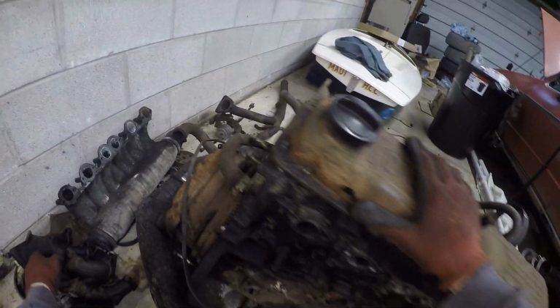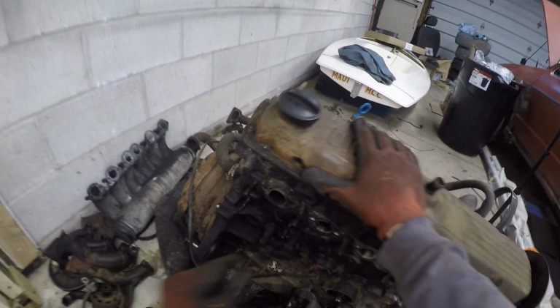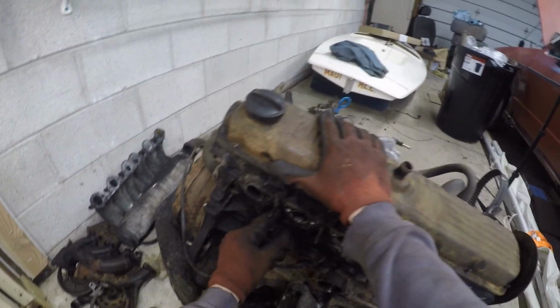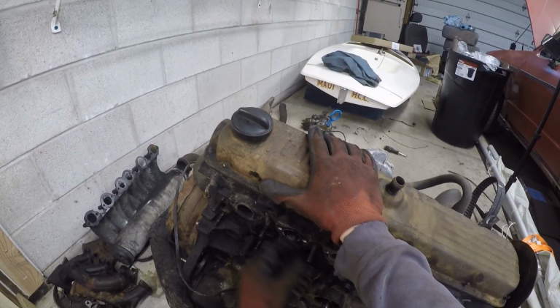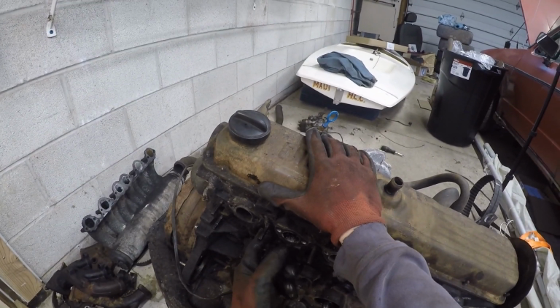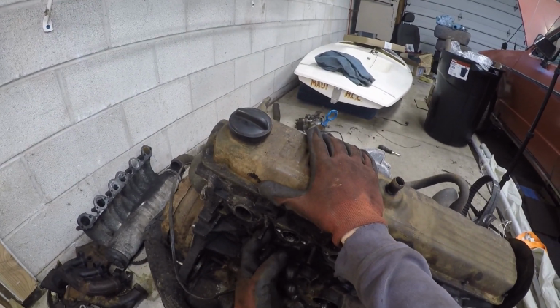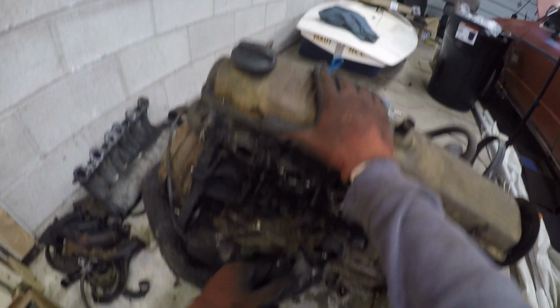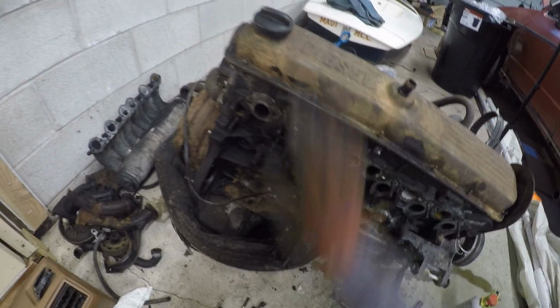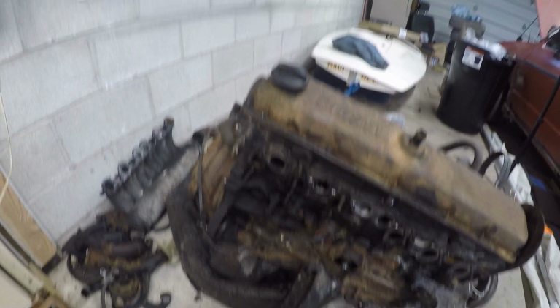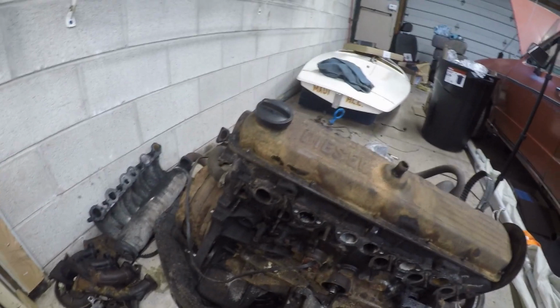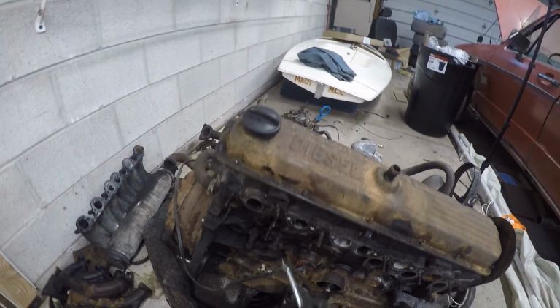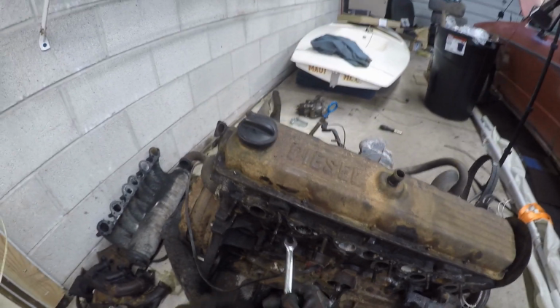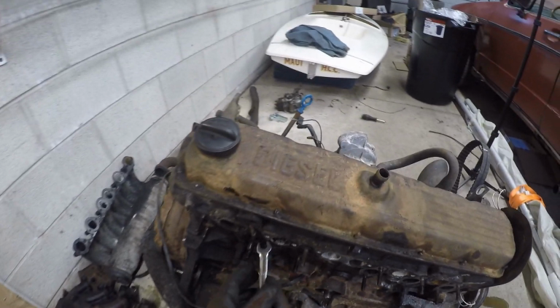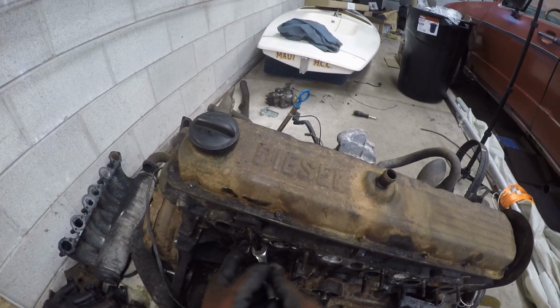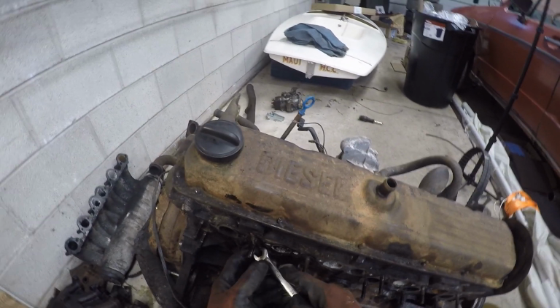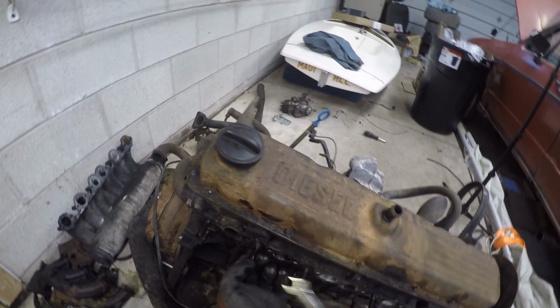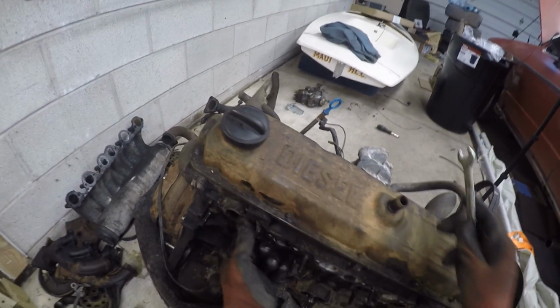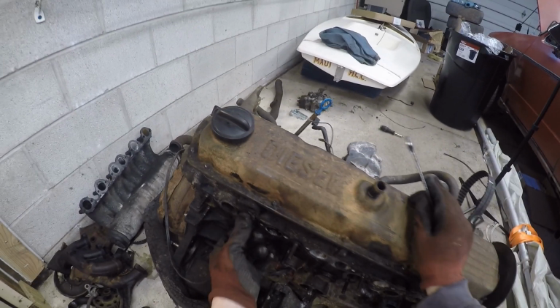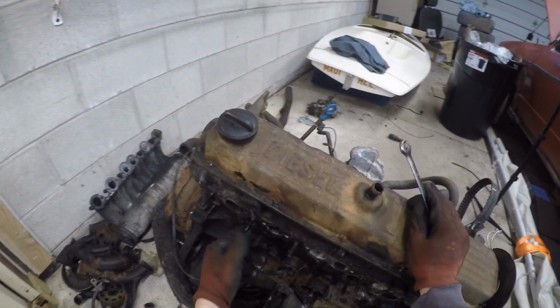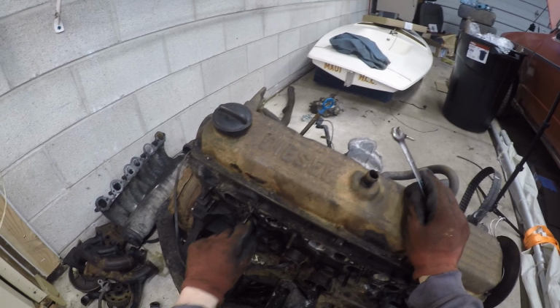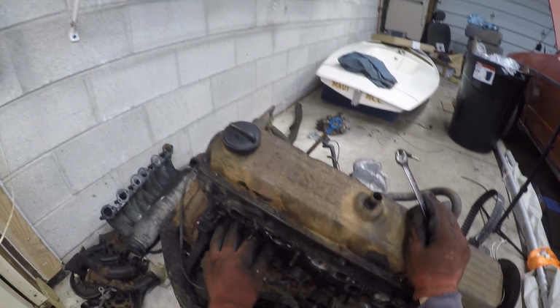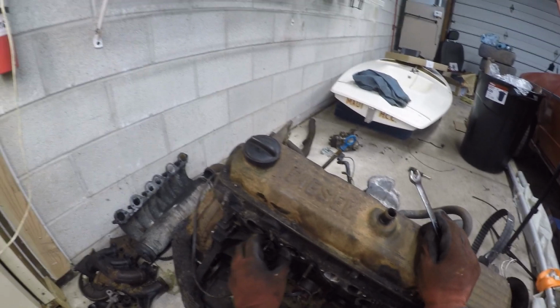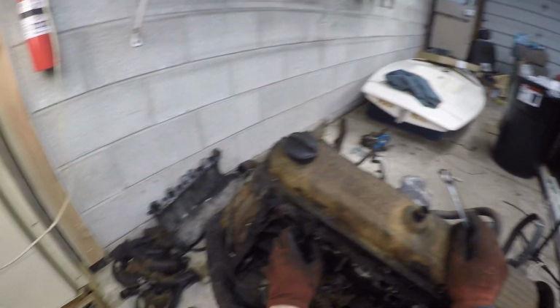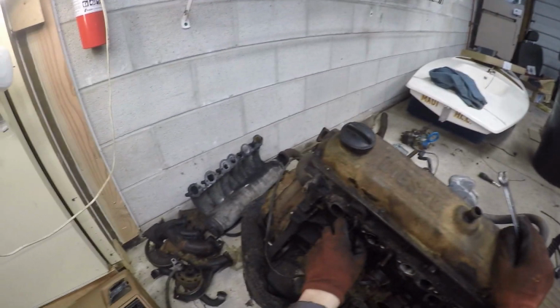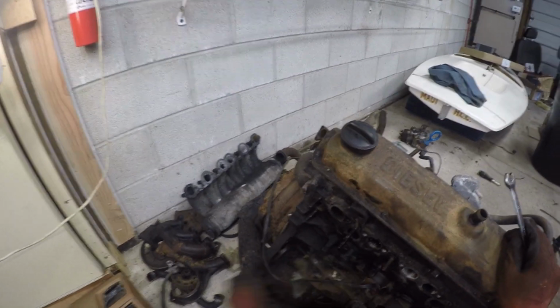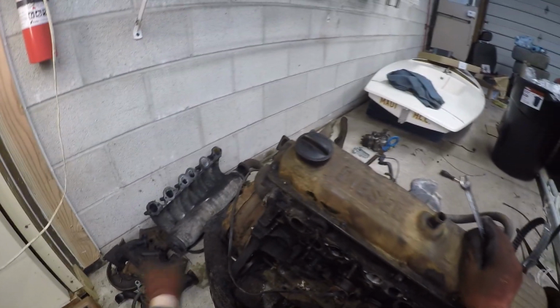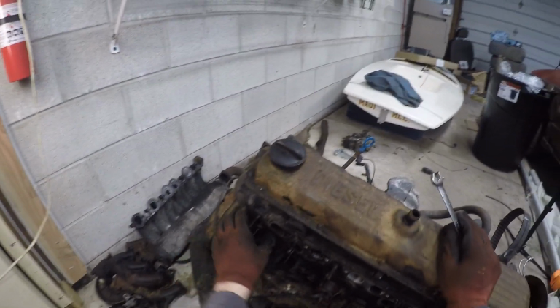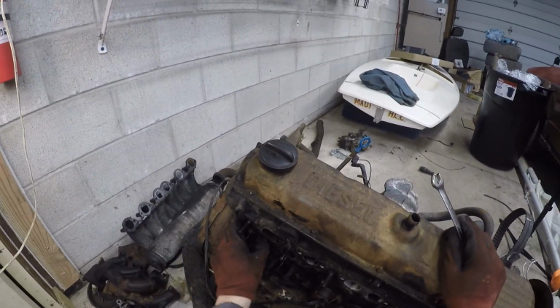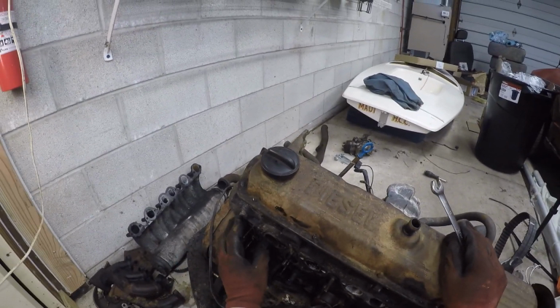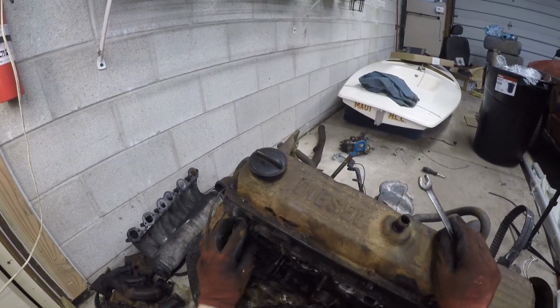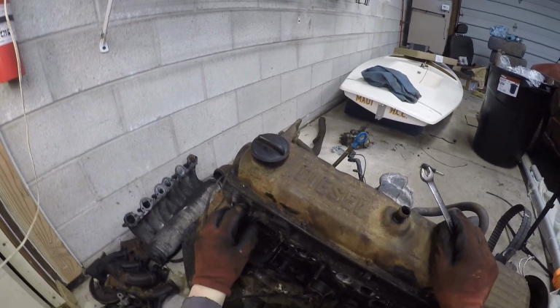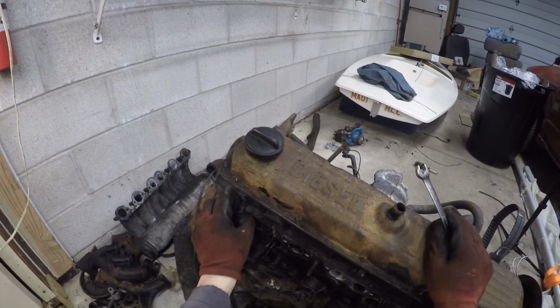Now for both of these they've got the gasket, so I'm just gonna peel all the gaskets off. Who knows, I might be naughty and reuse them, but they're the same as a one-six so they should be pretty easy to find replacements — no excuse.